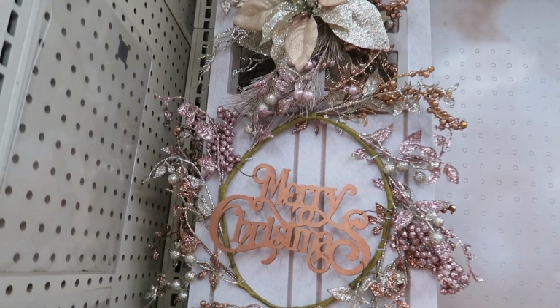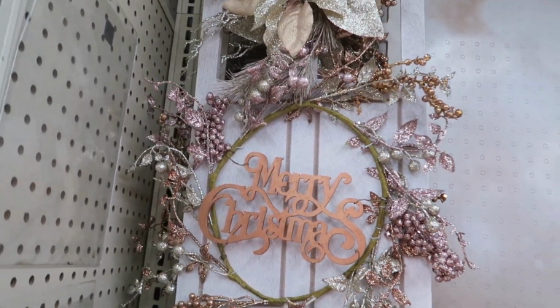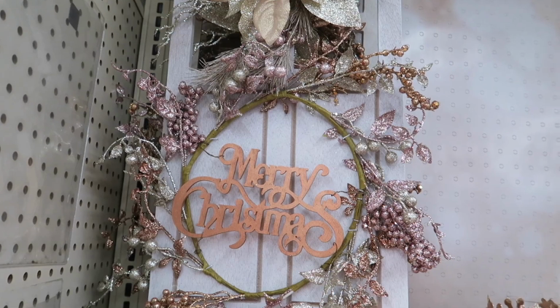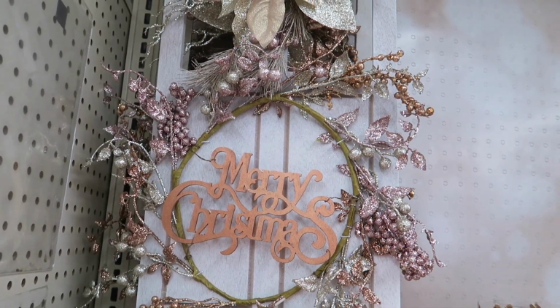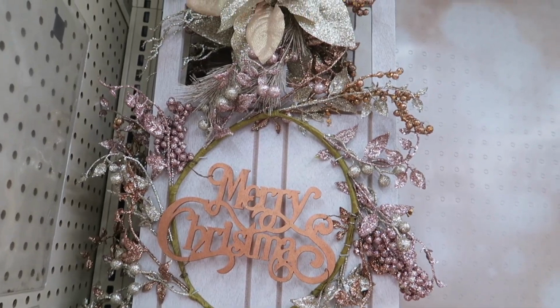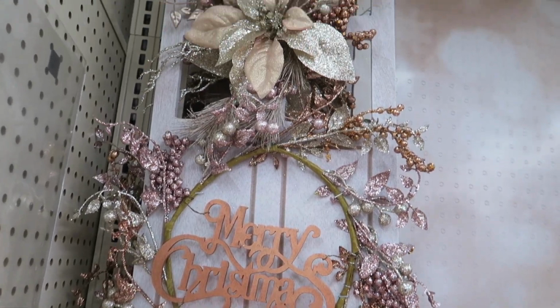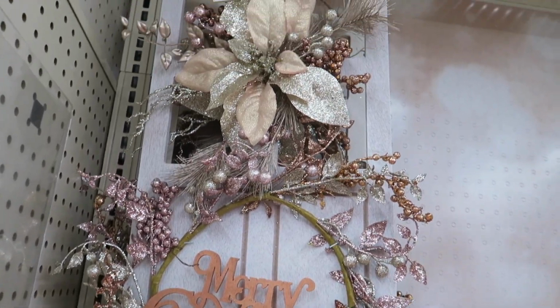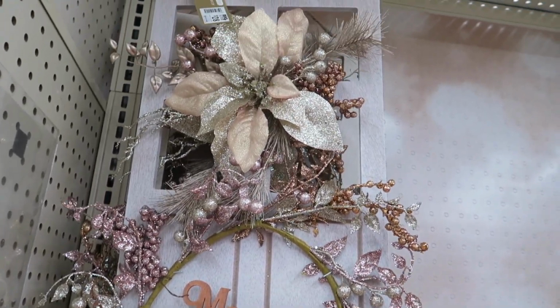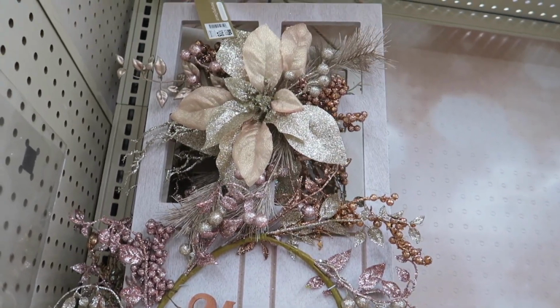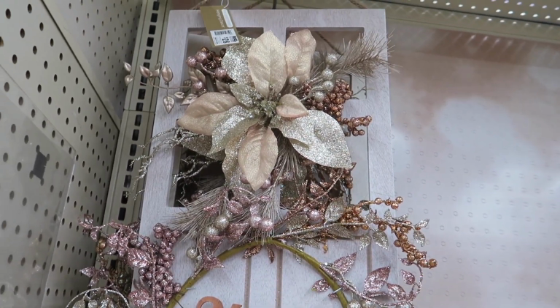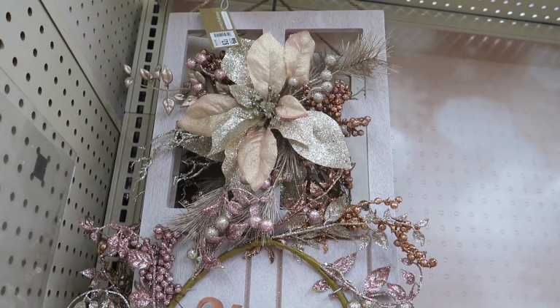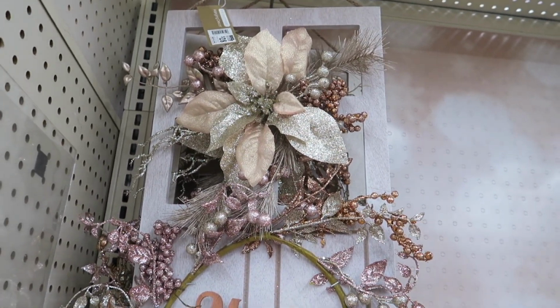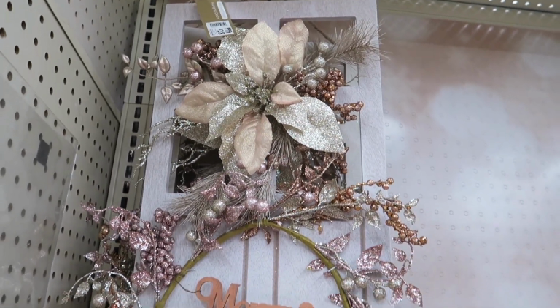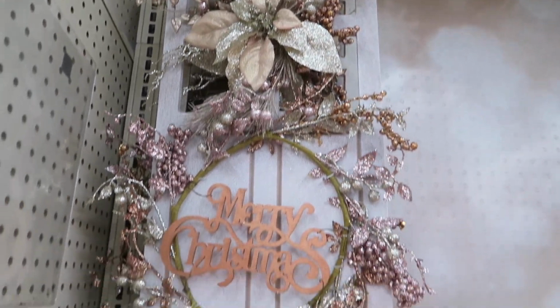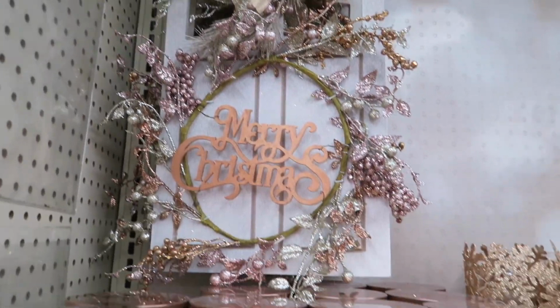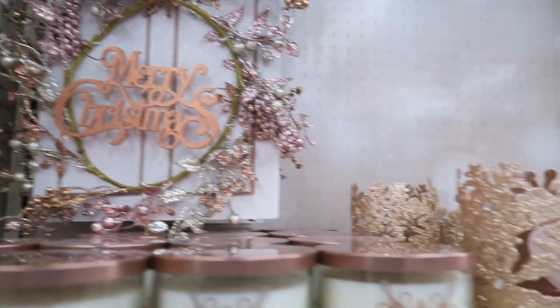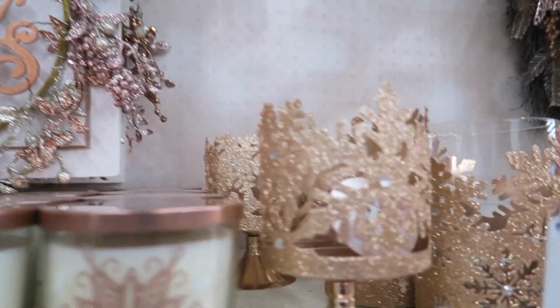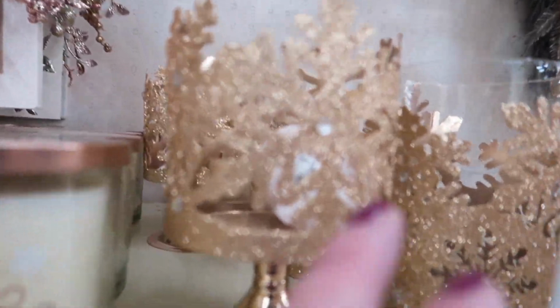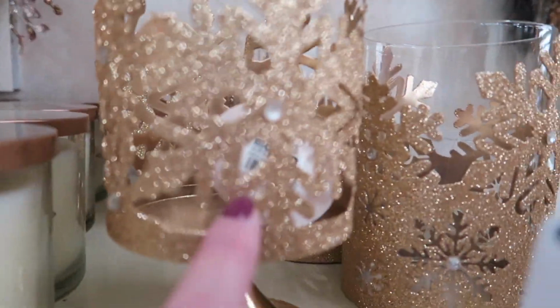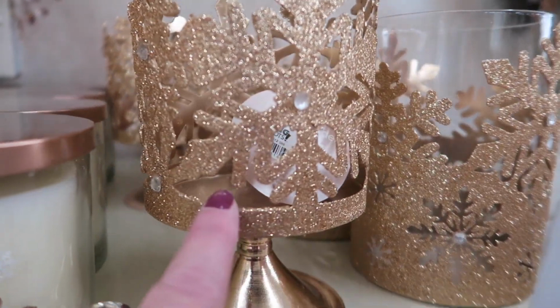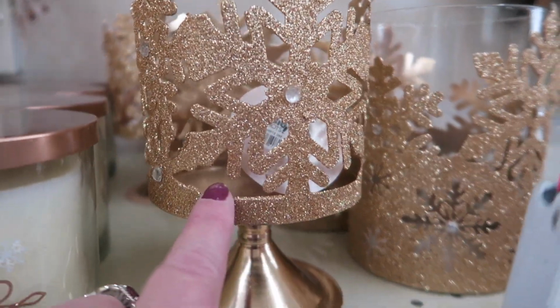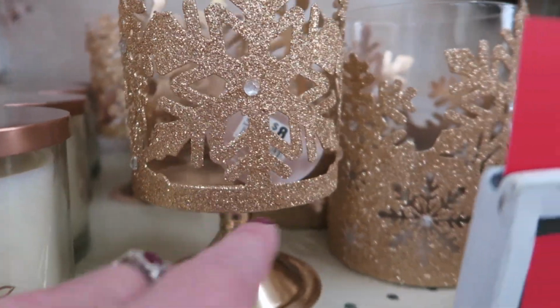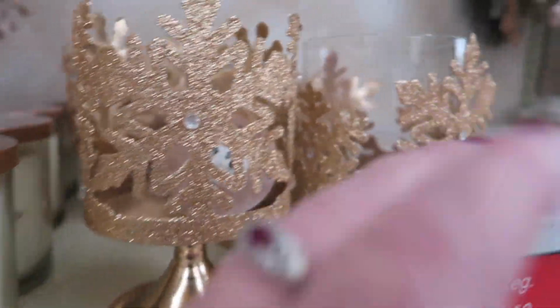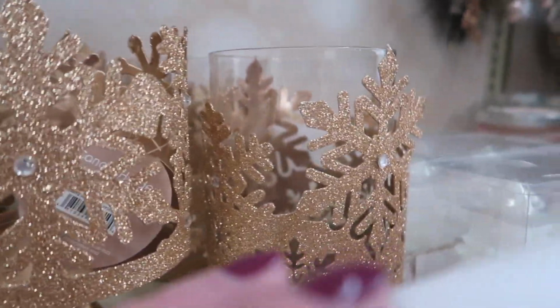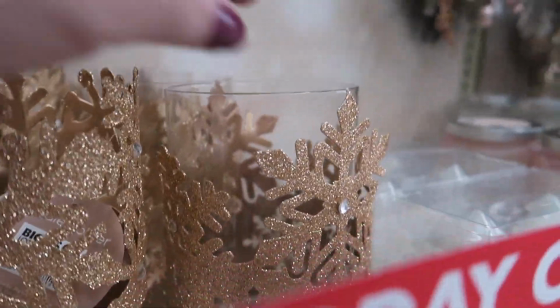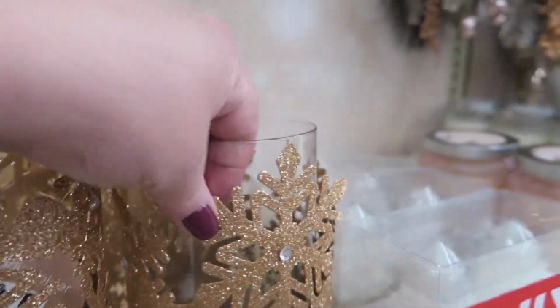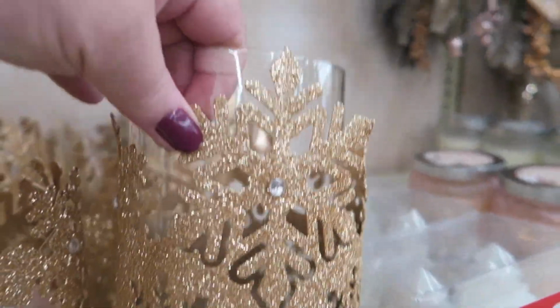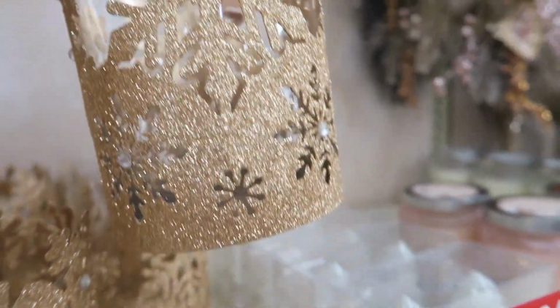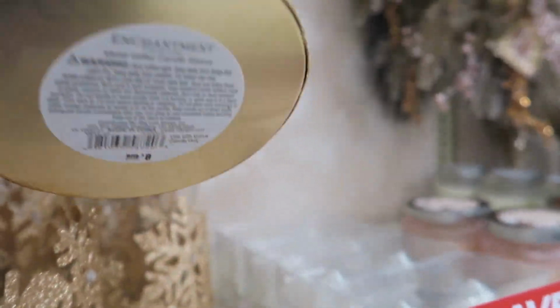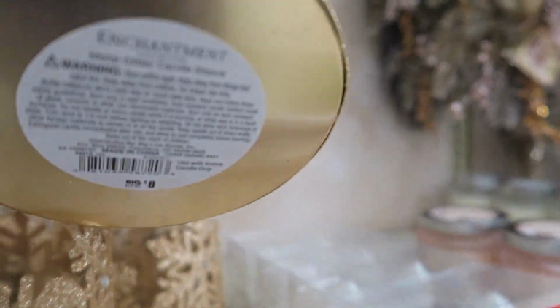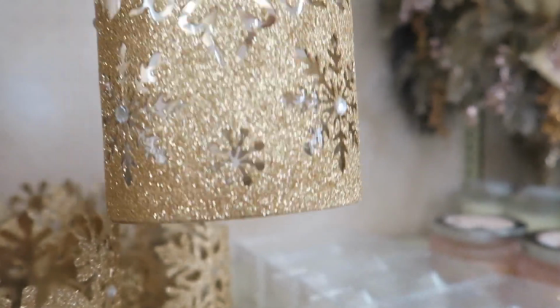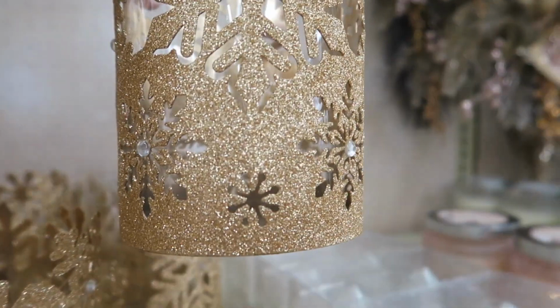And this is $28 for this Merry Christmas sign. And these are $8 — very sparkly. This one is also $8.